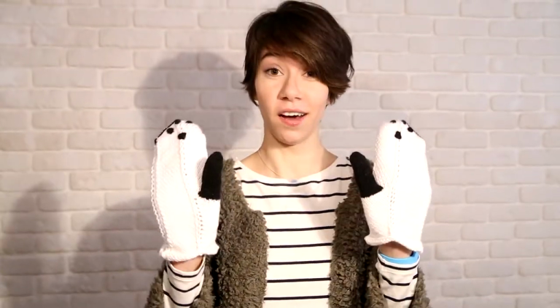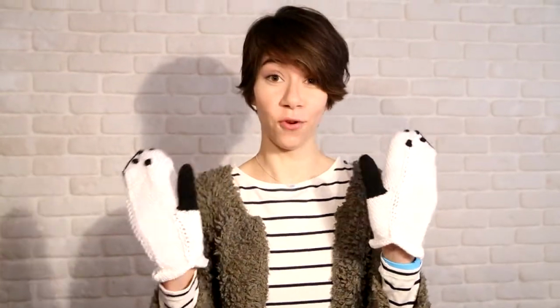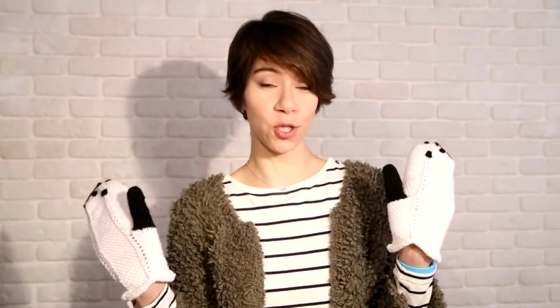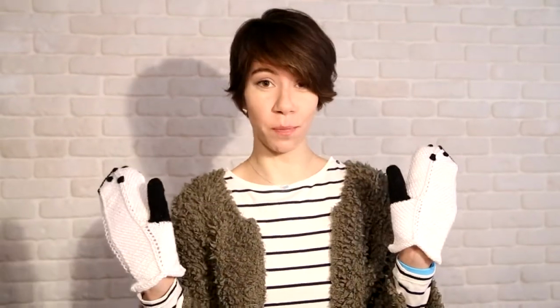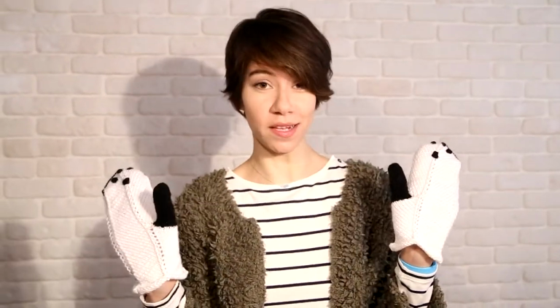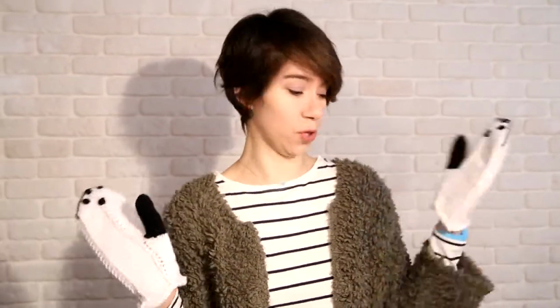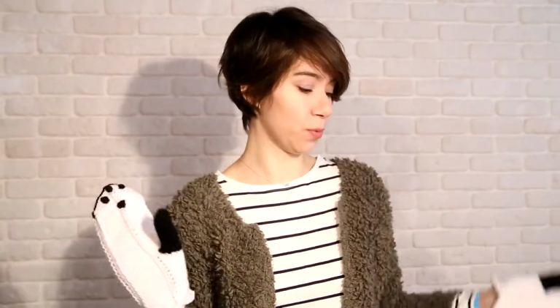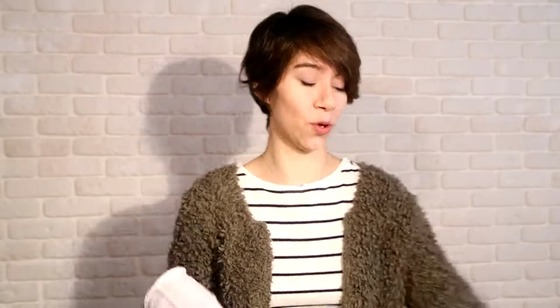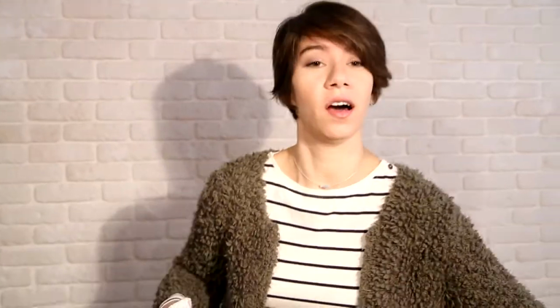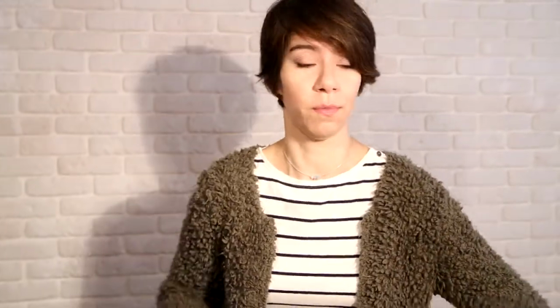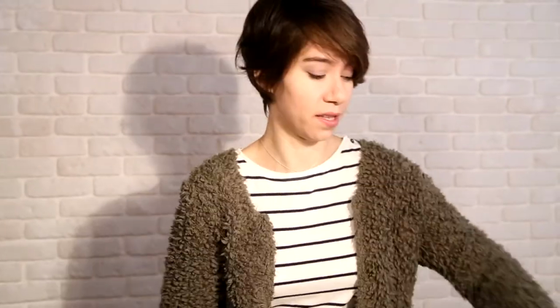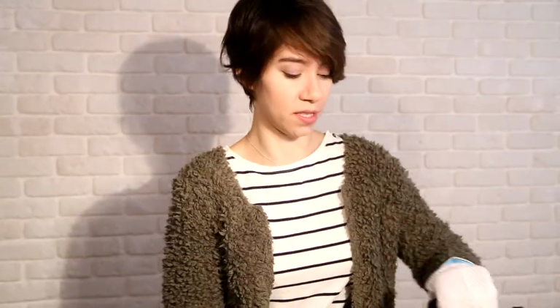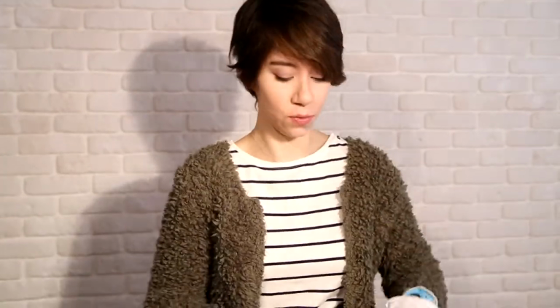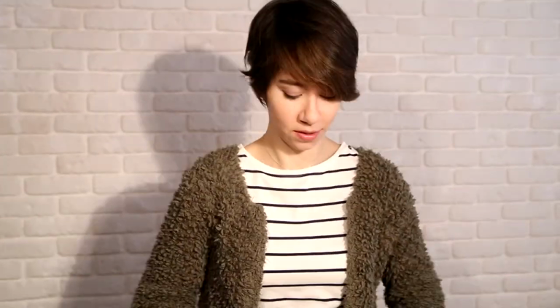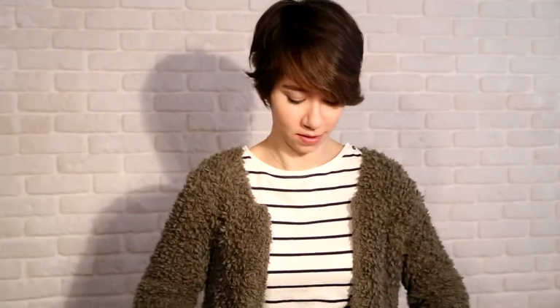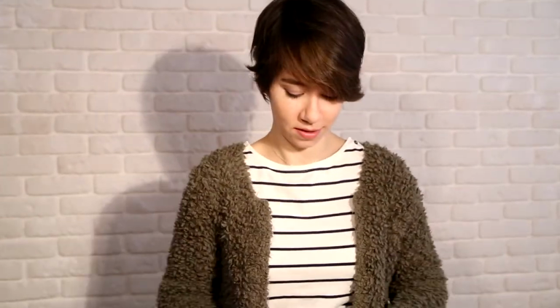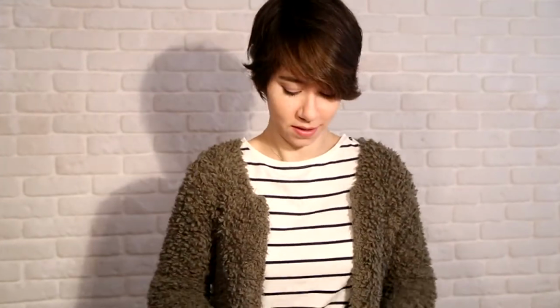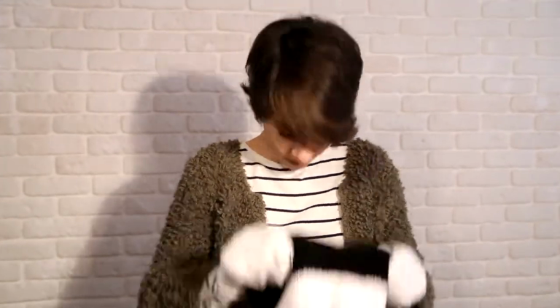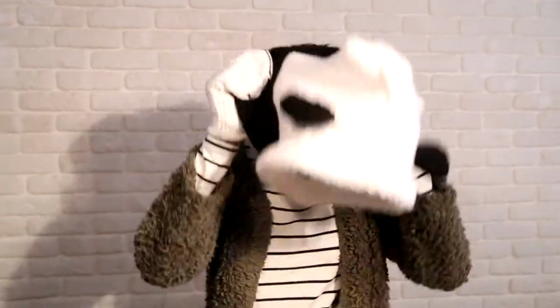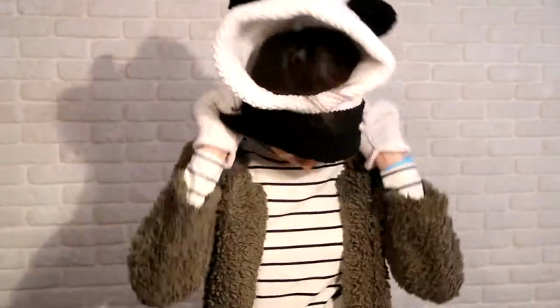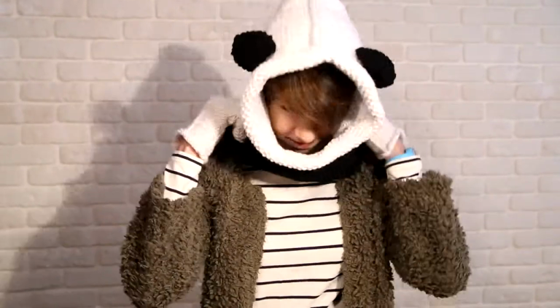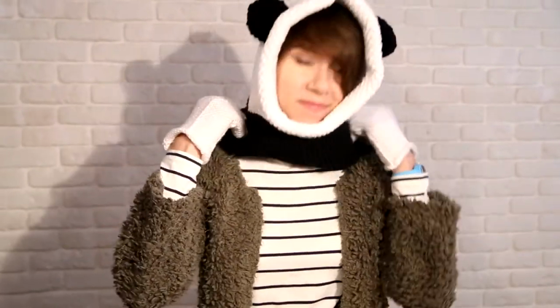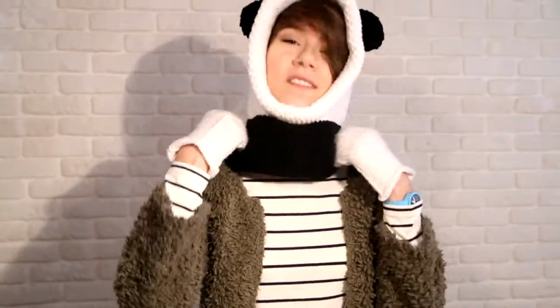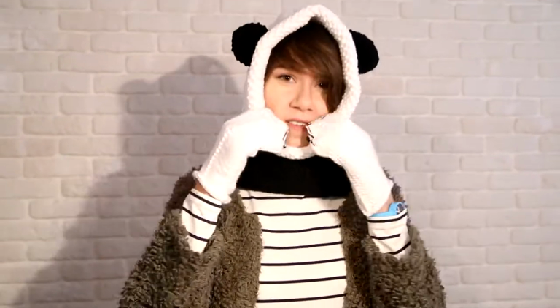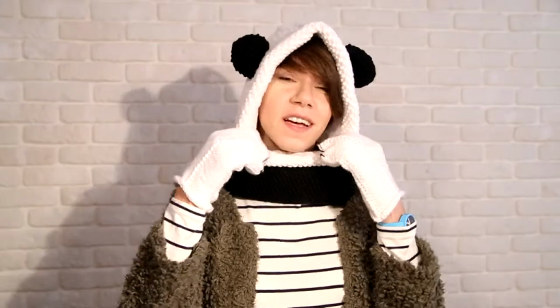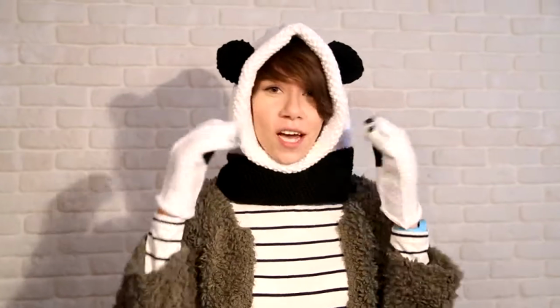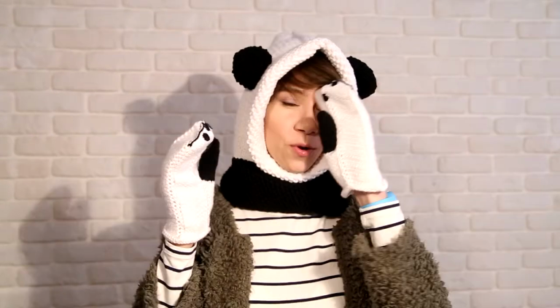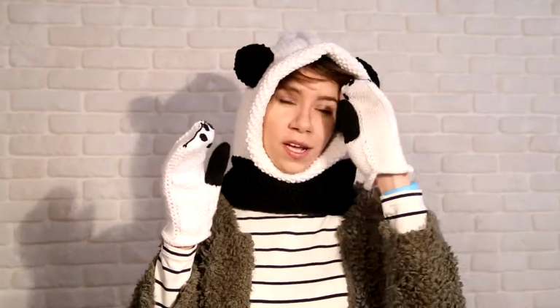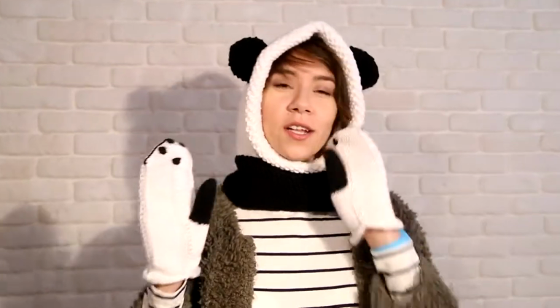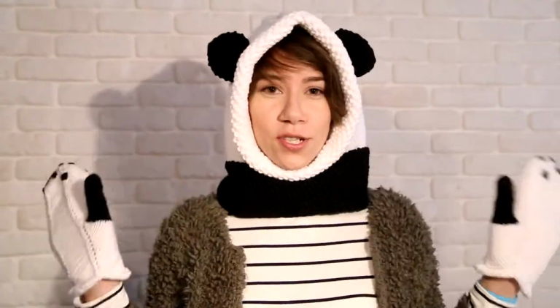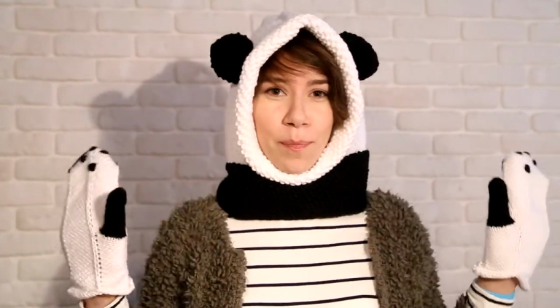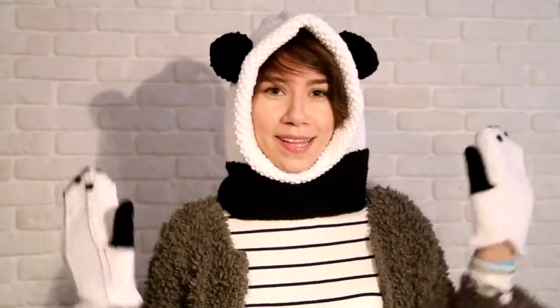For total panda look, you can put on our panda snoot. And now you're a total panda!